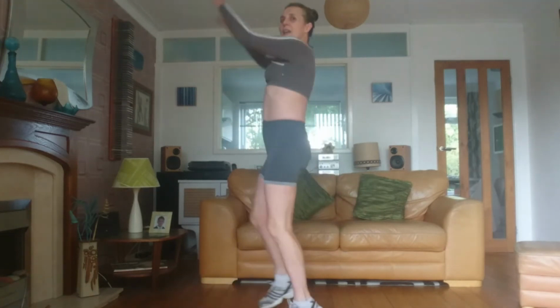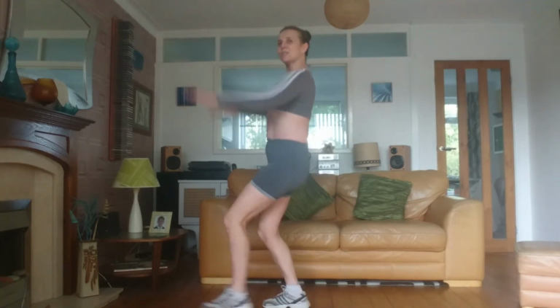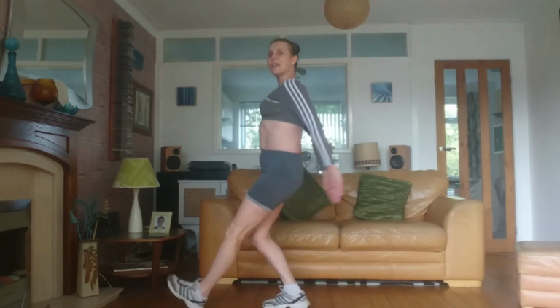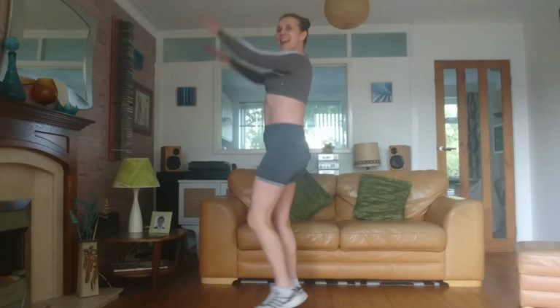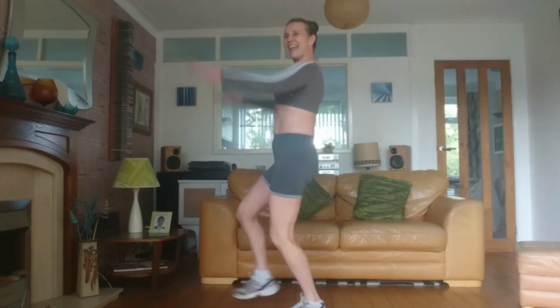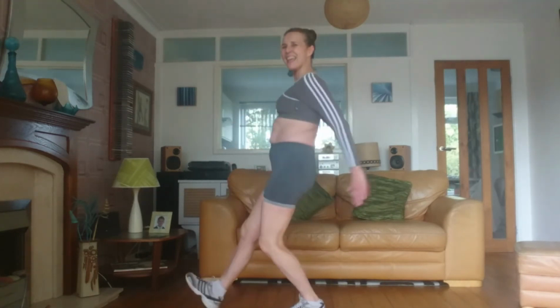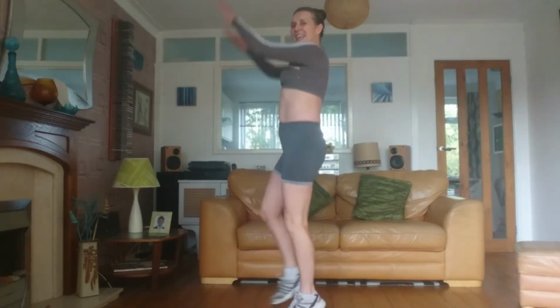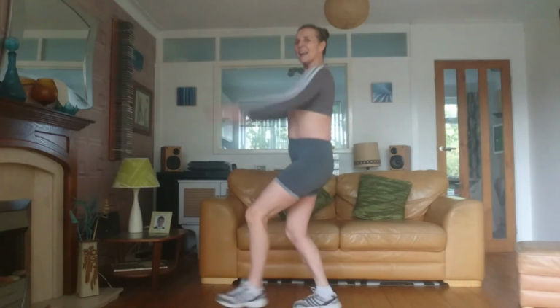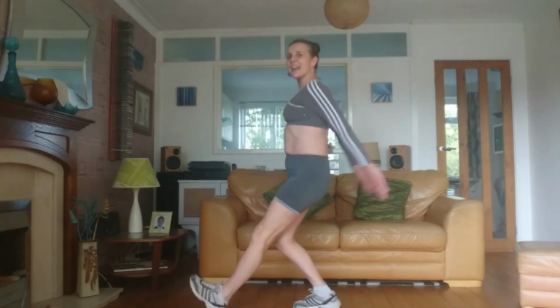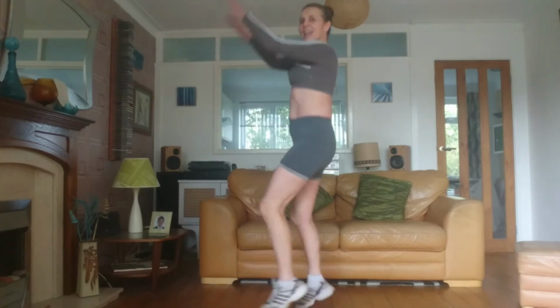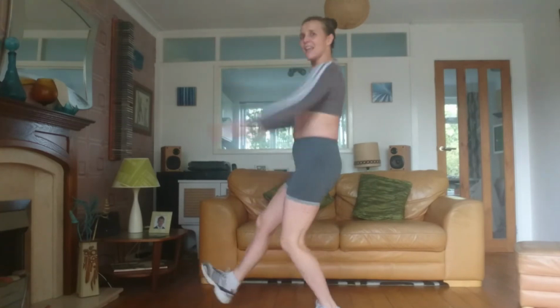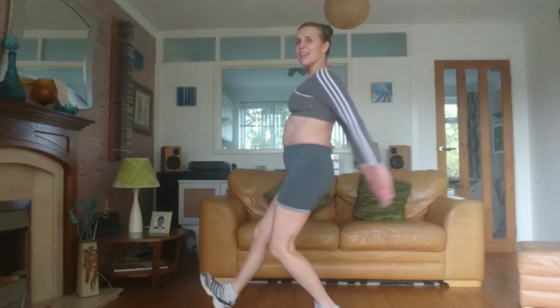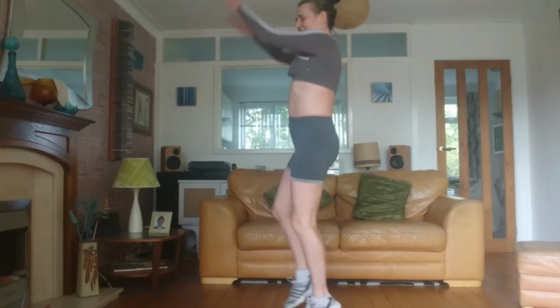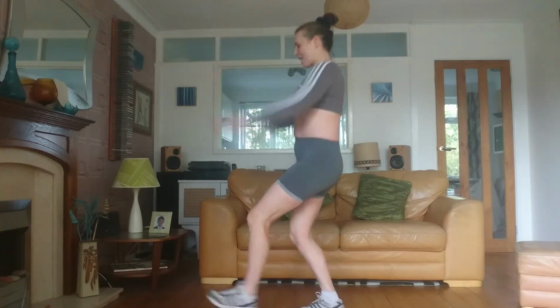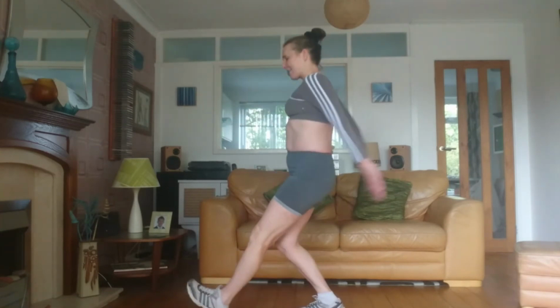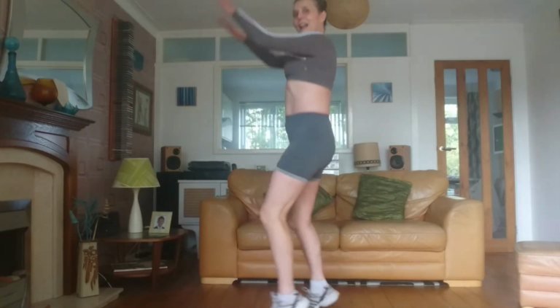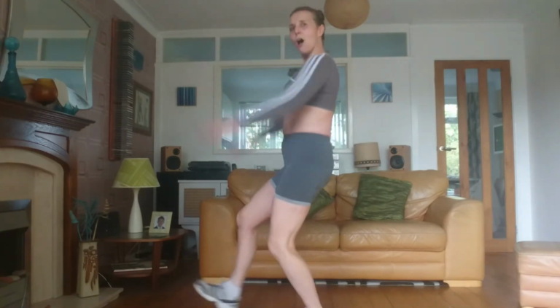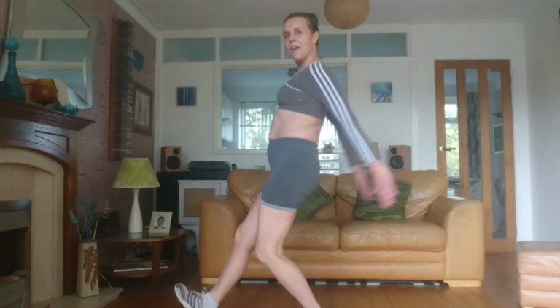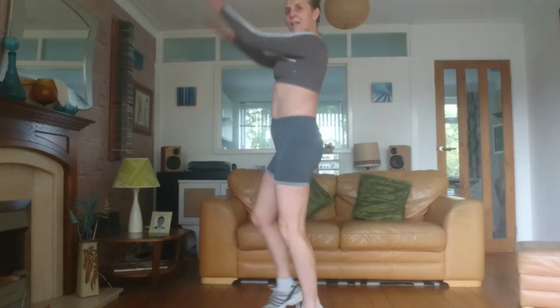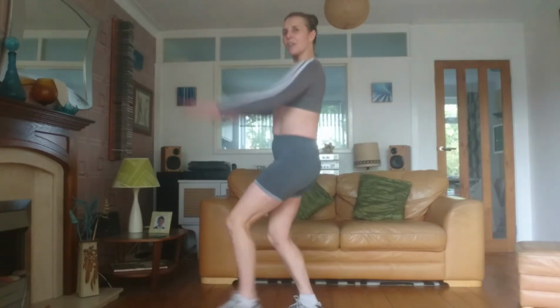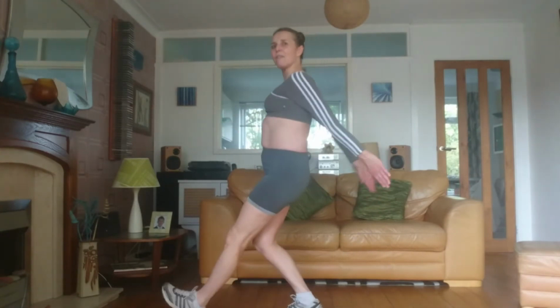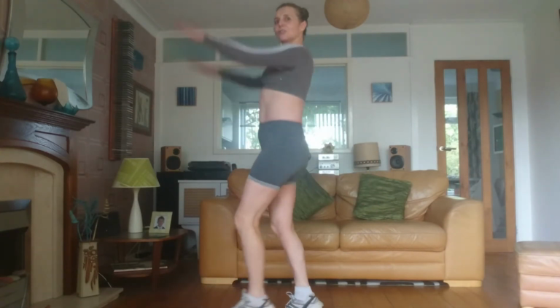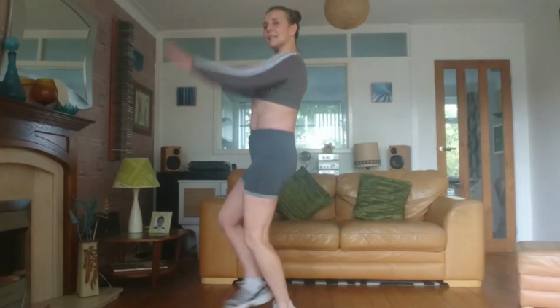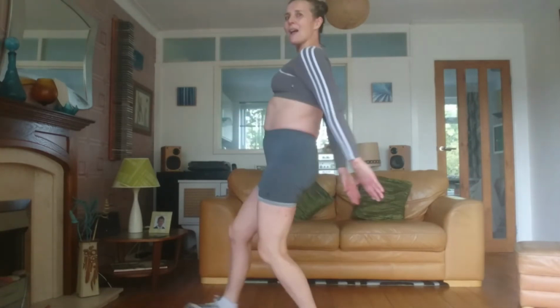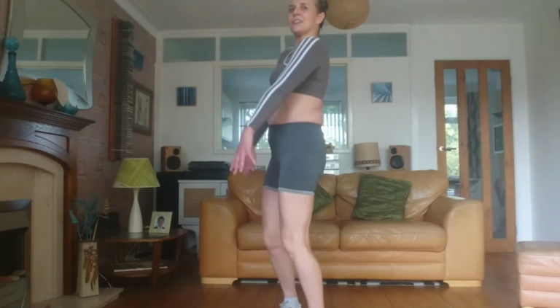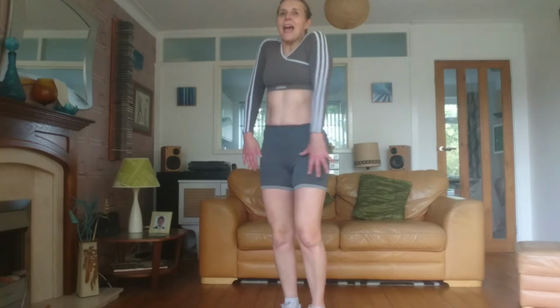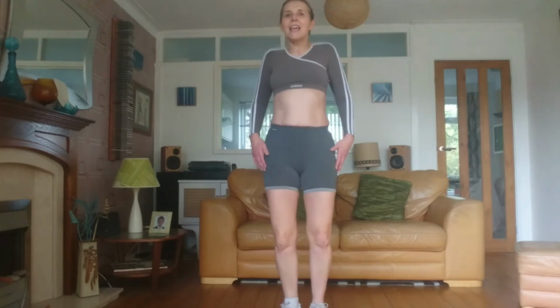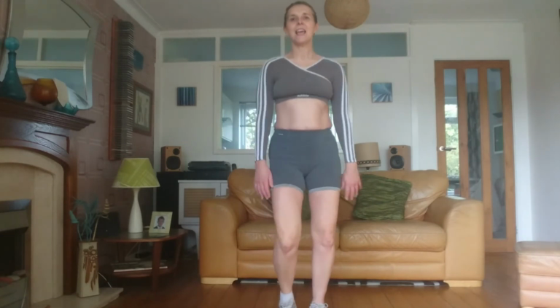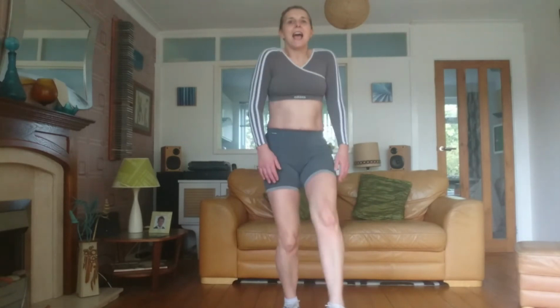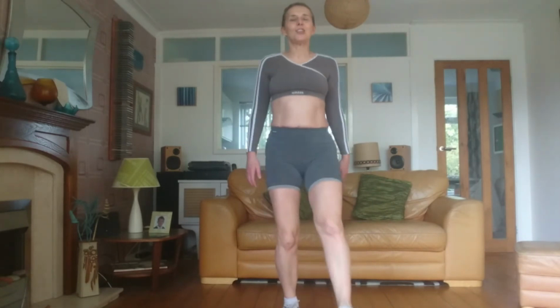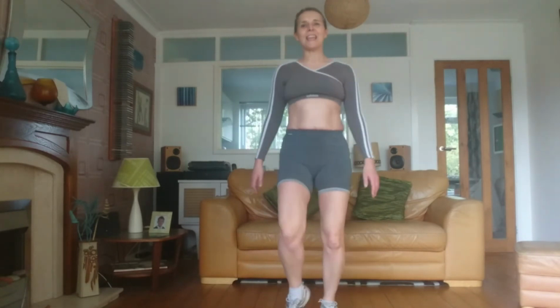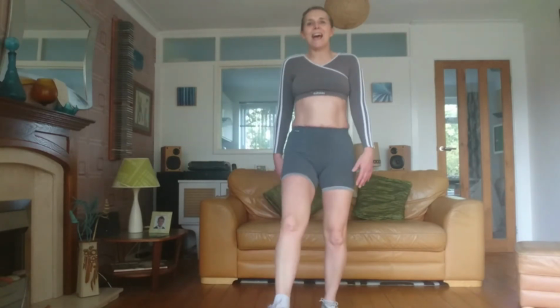Keep the tummy in. You can add that little hop if you haven't done already. Well done. And shake it out.